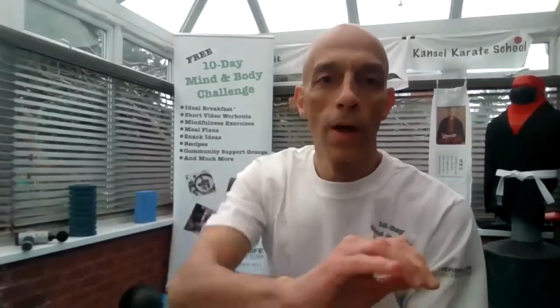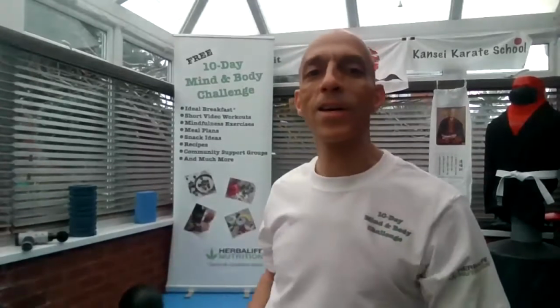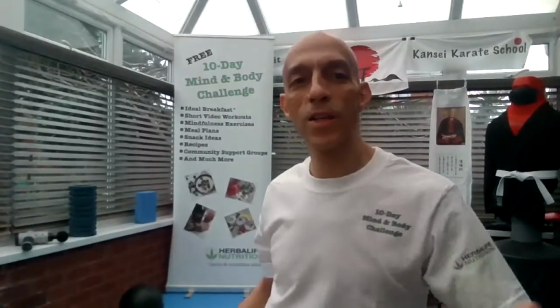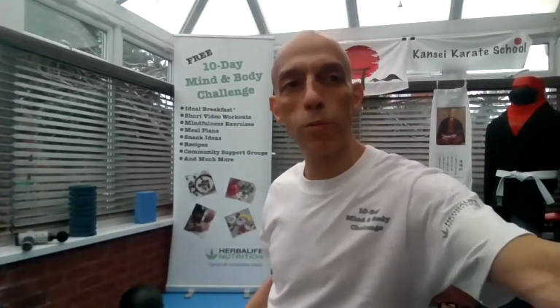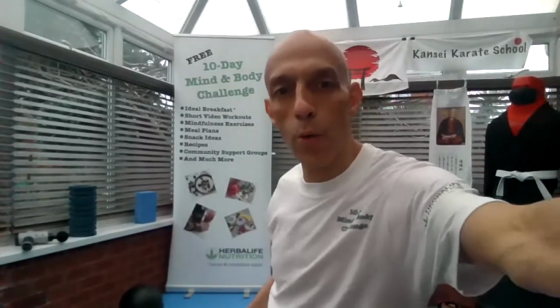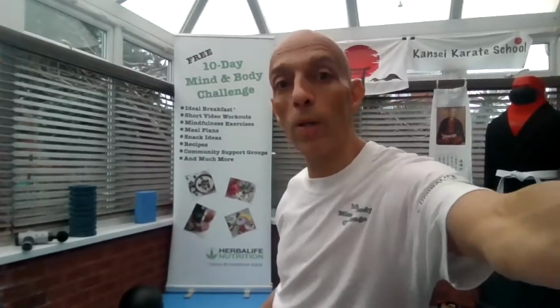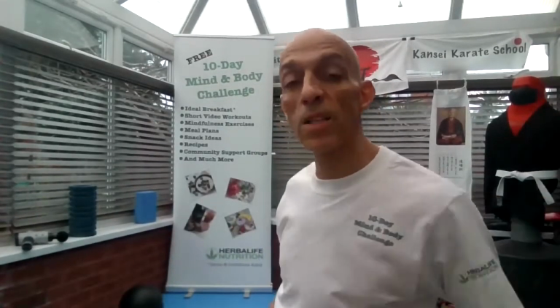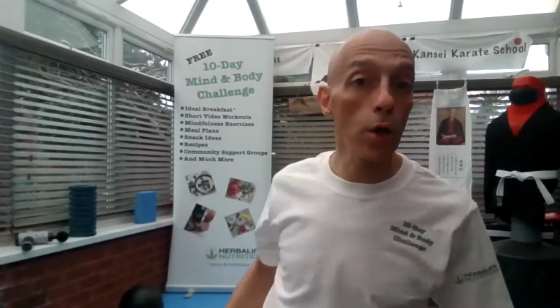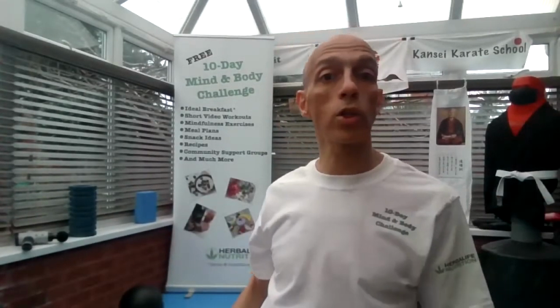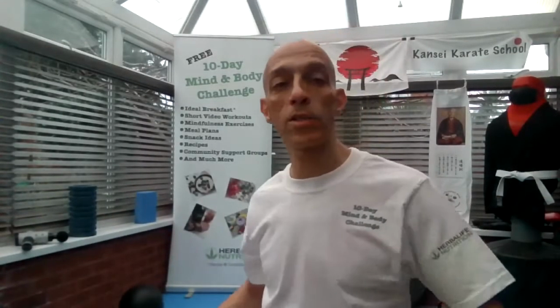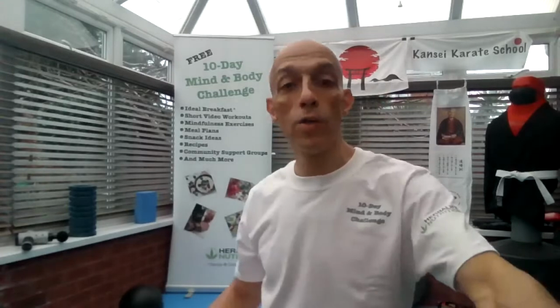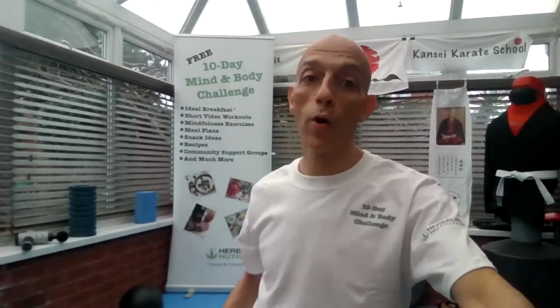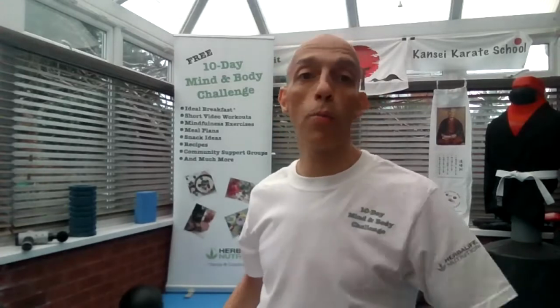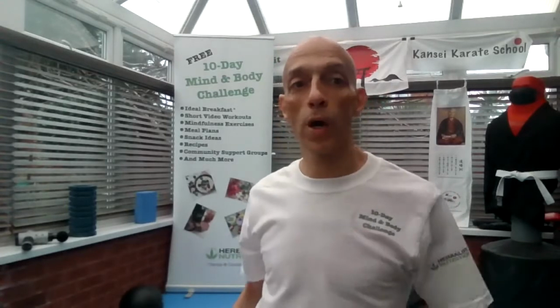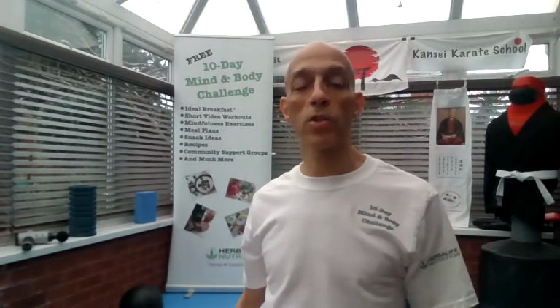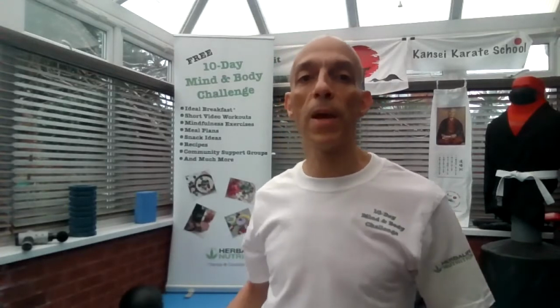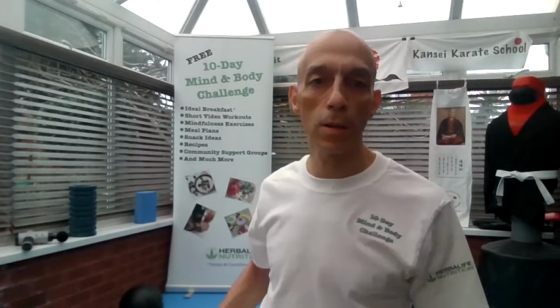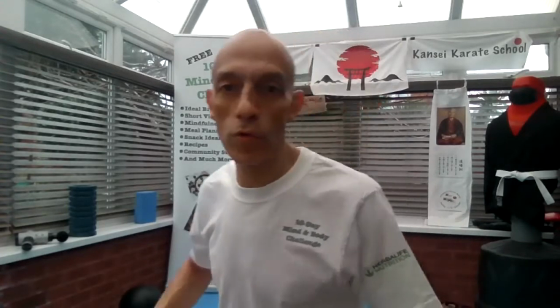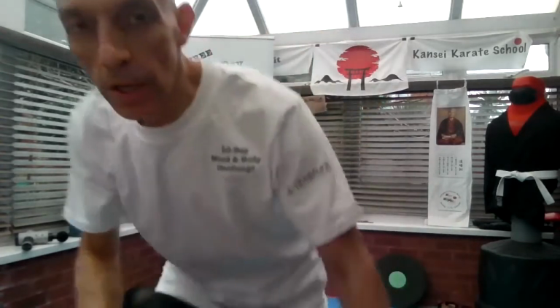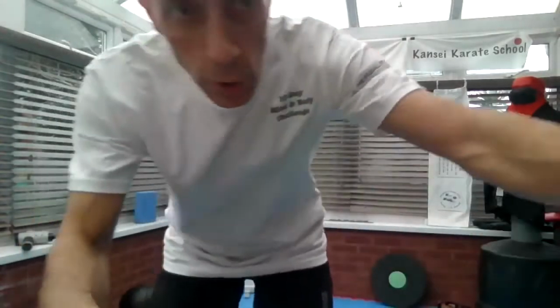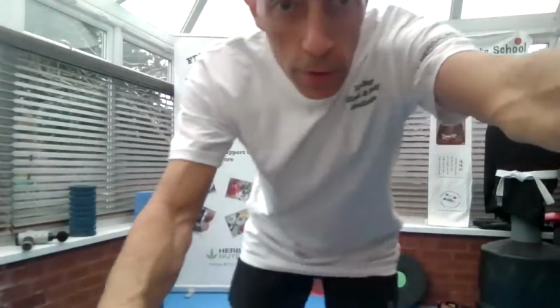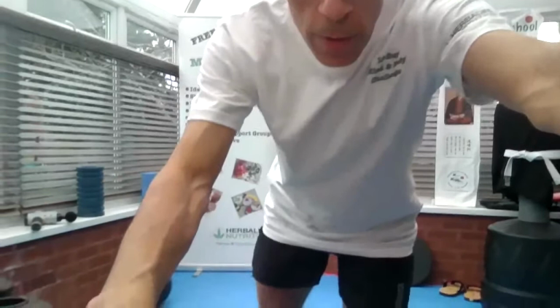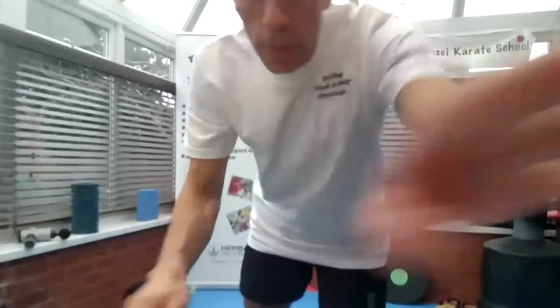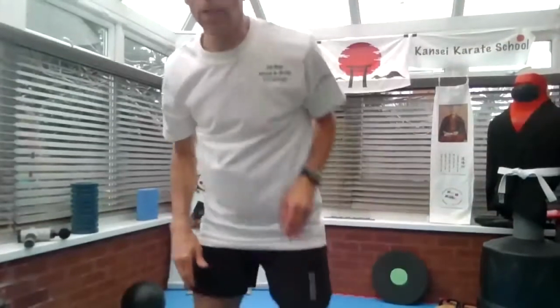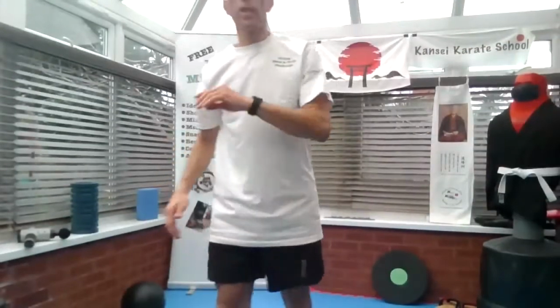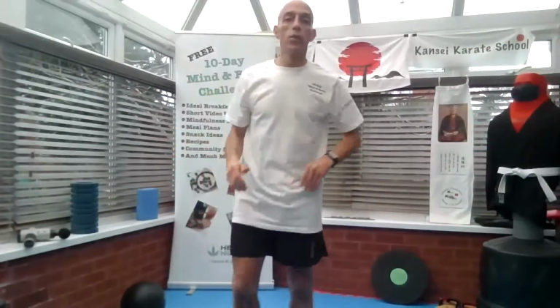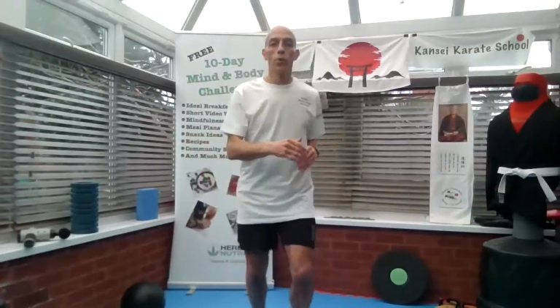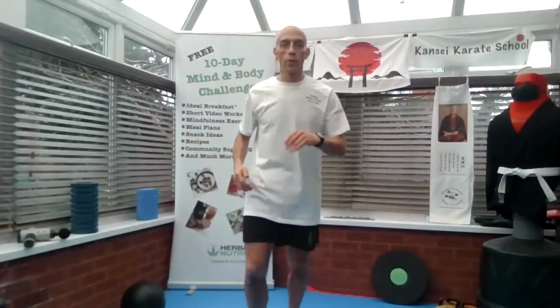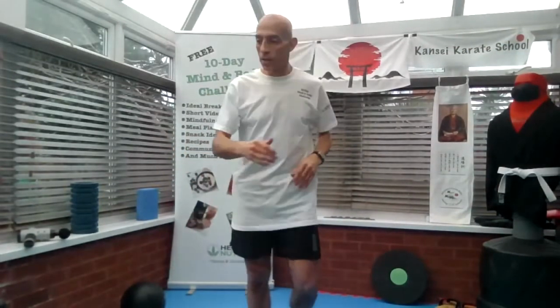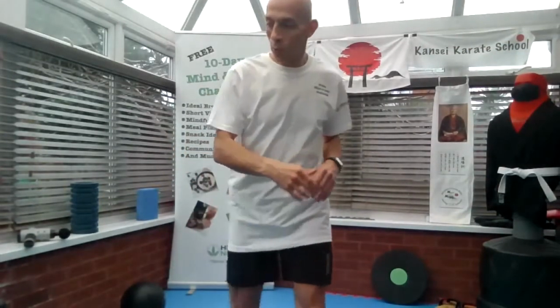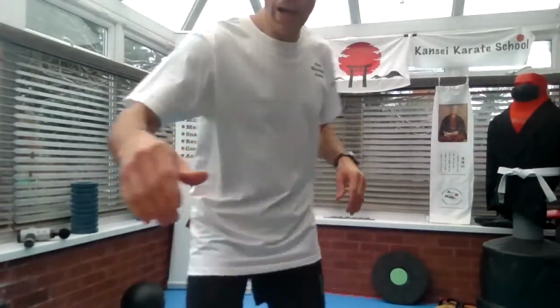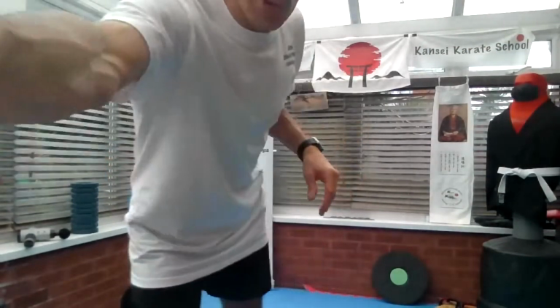Hi guys, today's workout will be based on martial arts. Don't worry, it won't be too hard. It's just basic moves that you can probably do. Okay, so let's go.